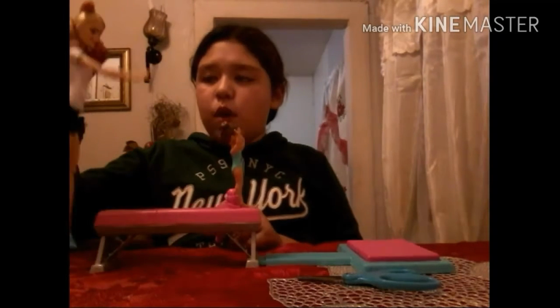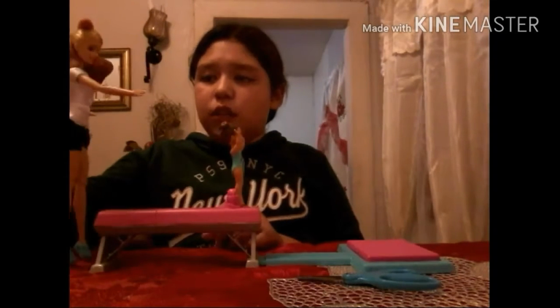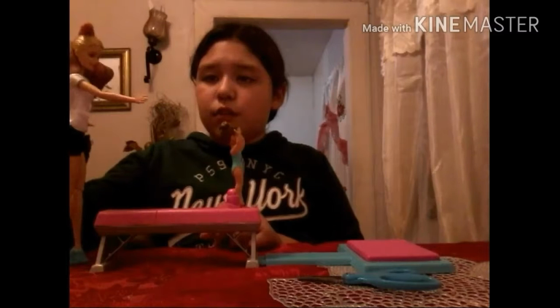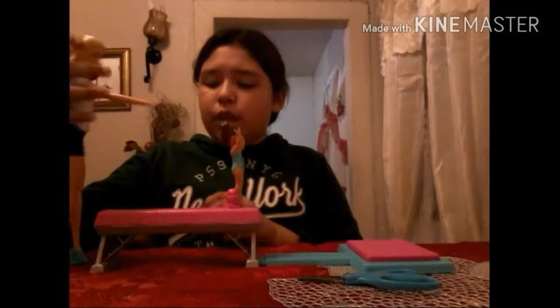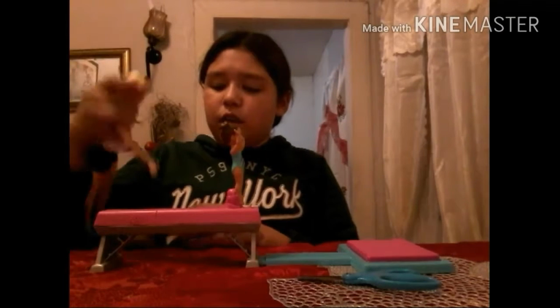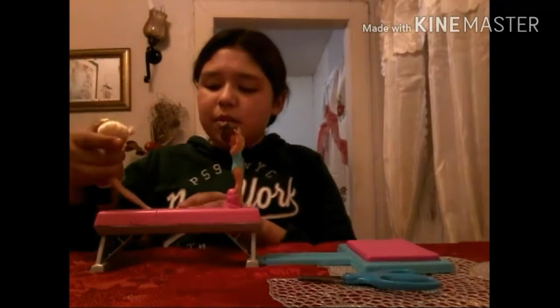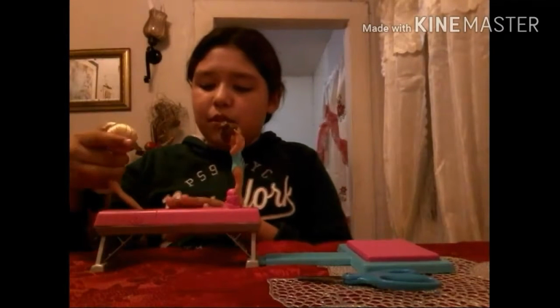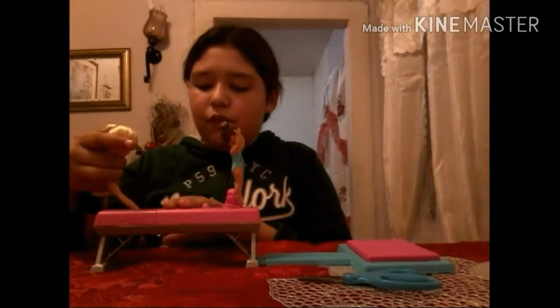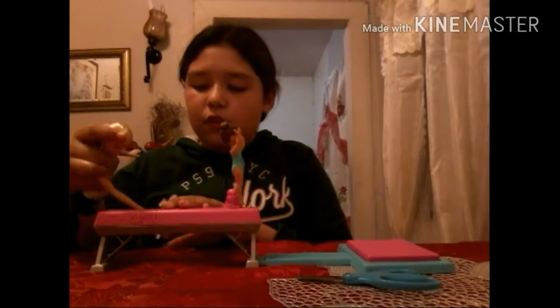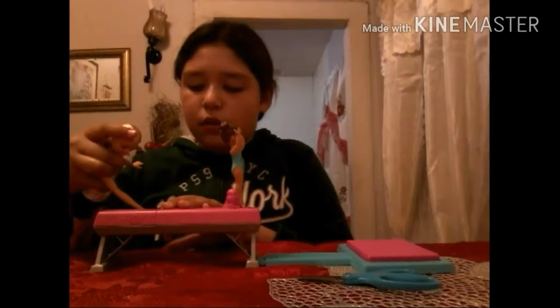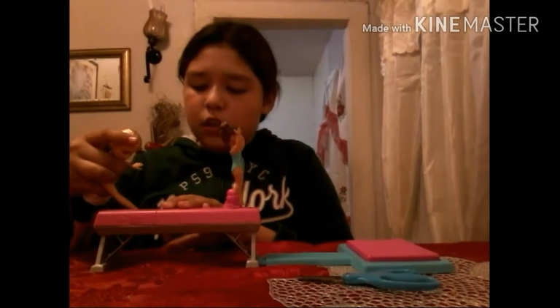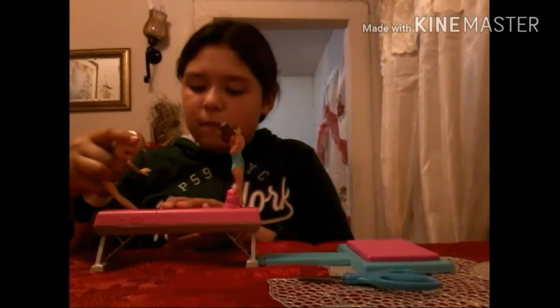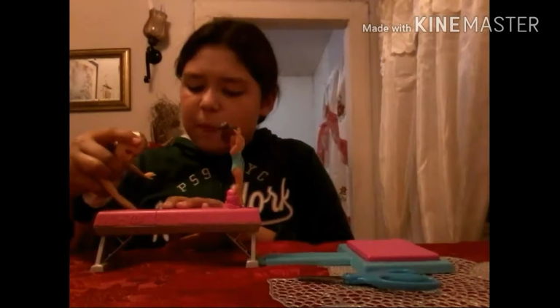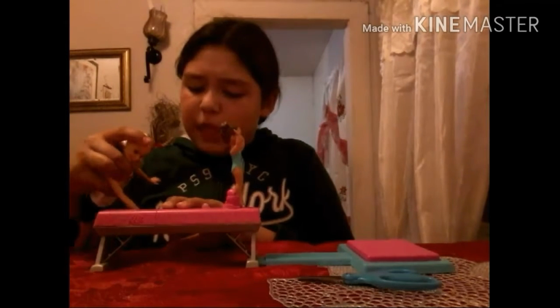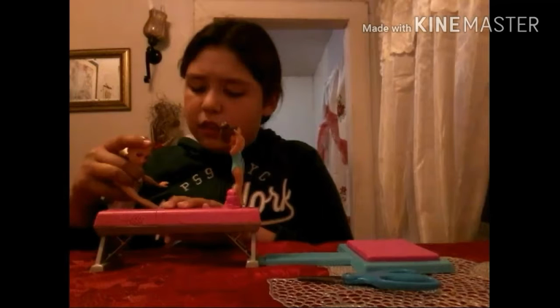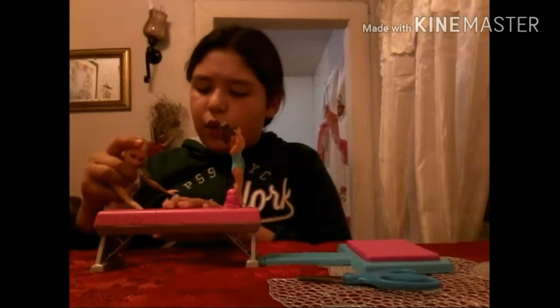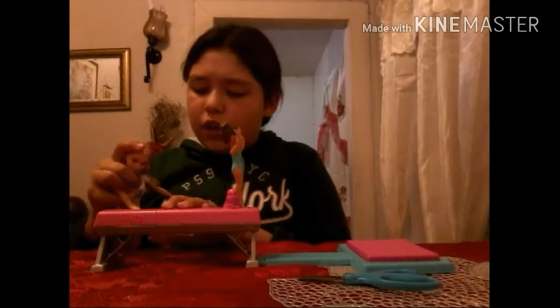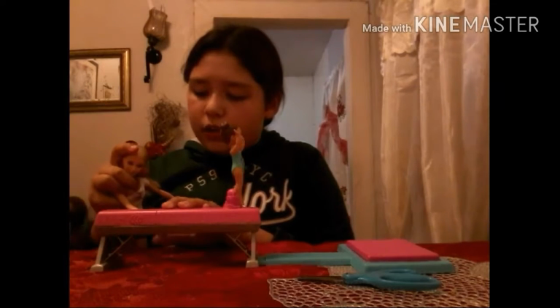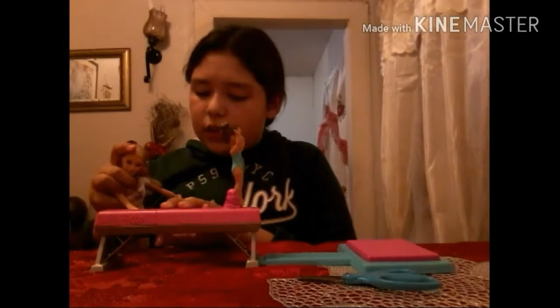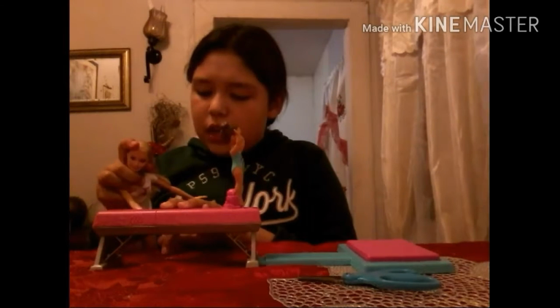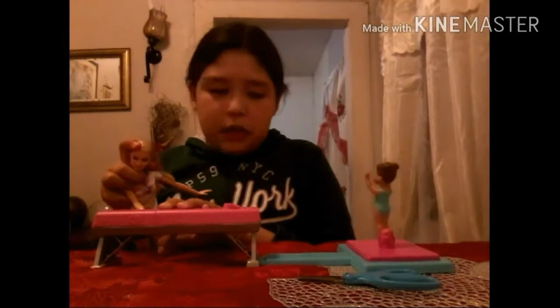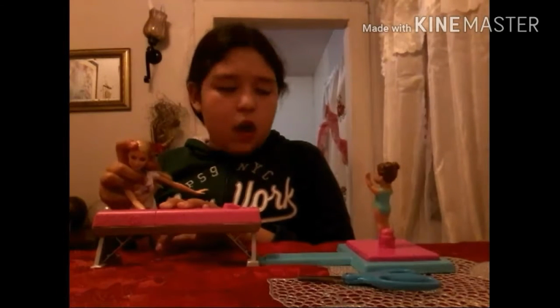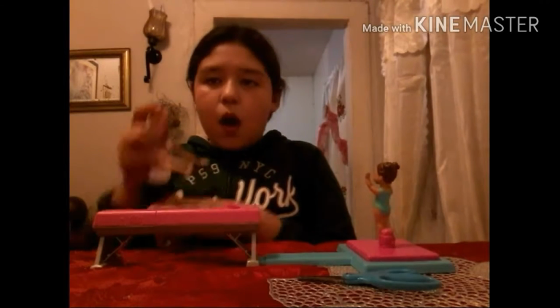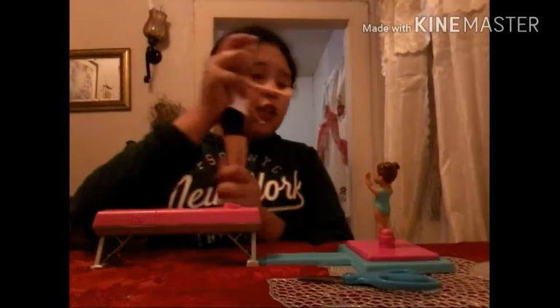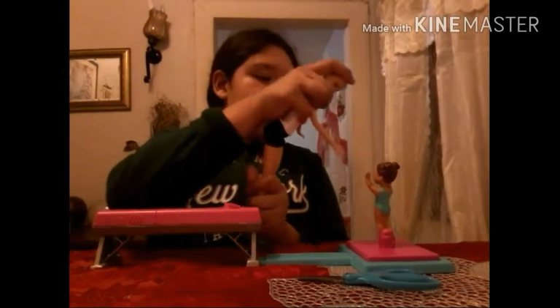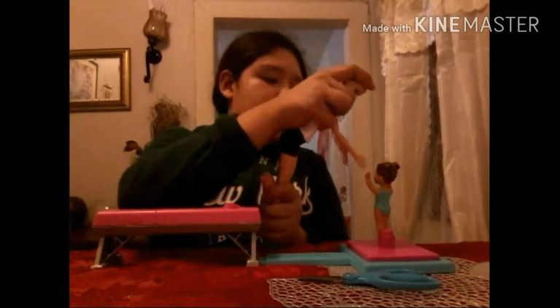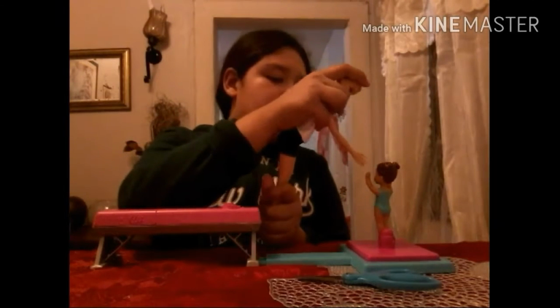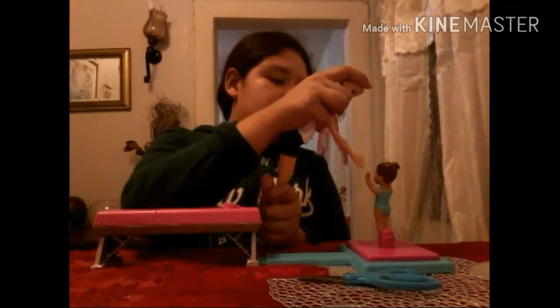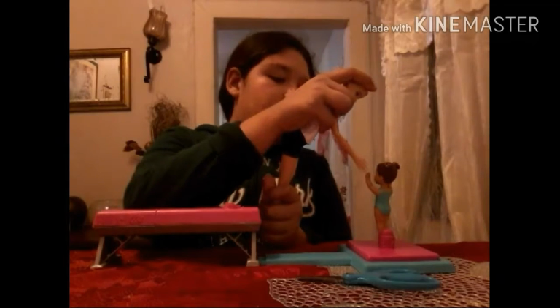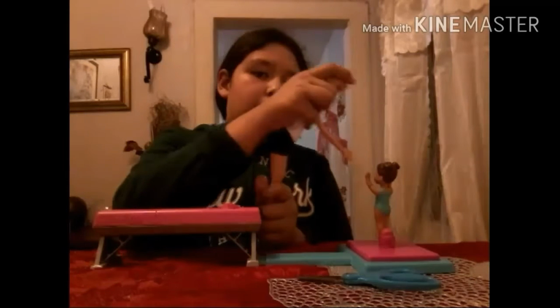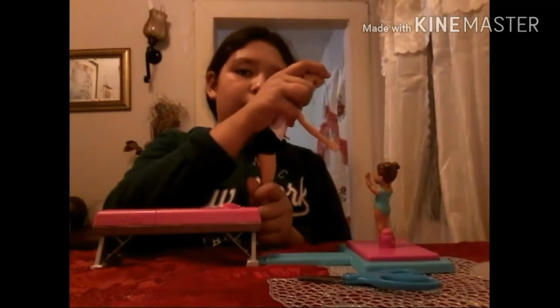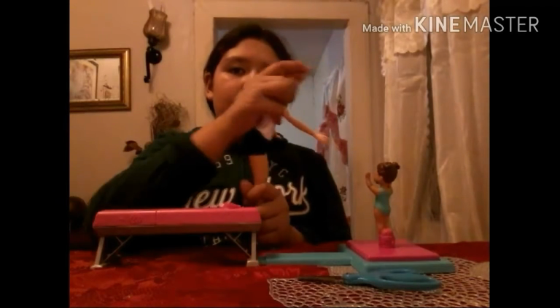One, two, three — whoa! Two, three — whoa, go! This is quite hard. You did it! Good job. High five.